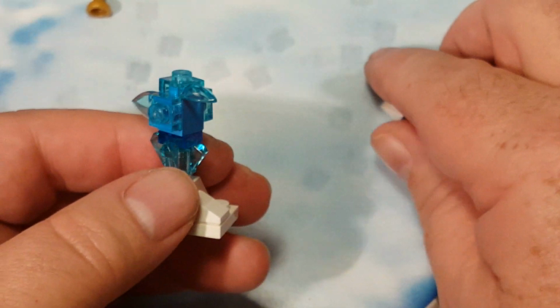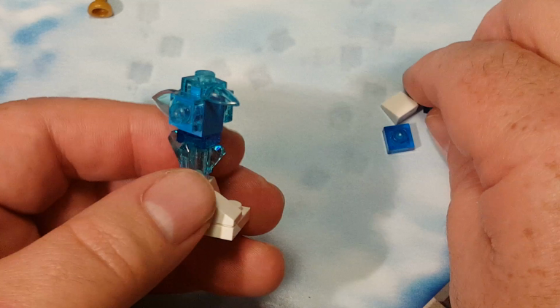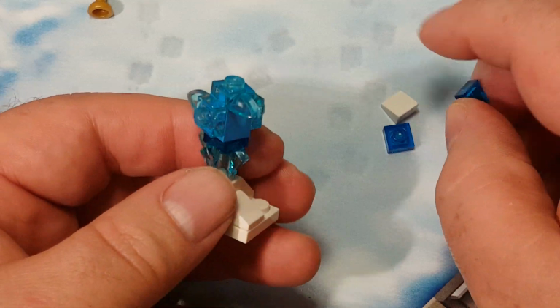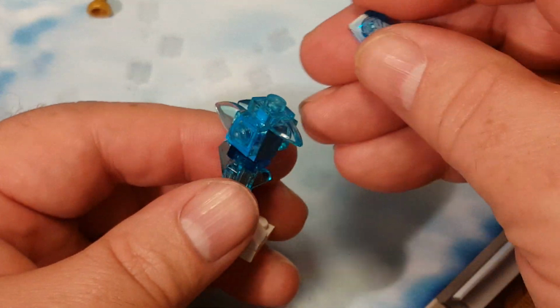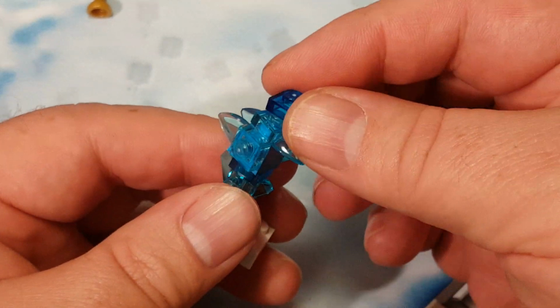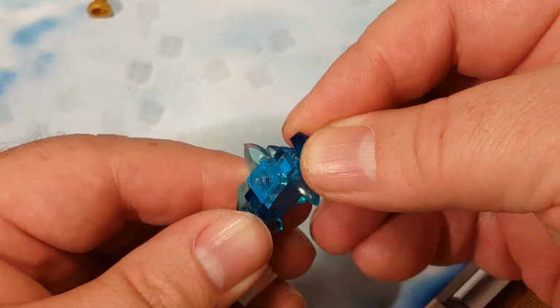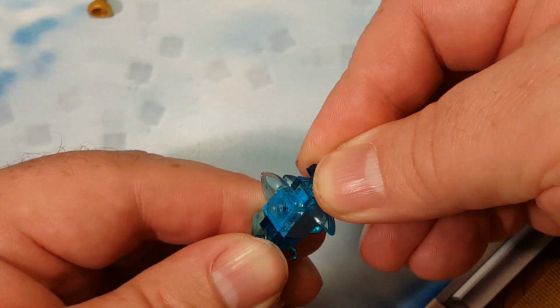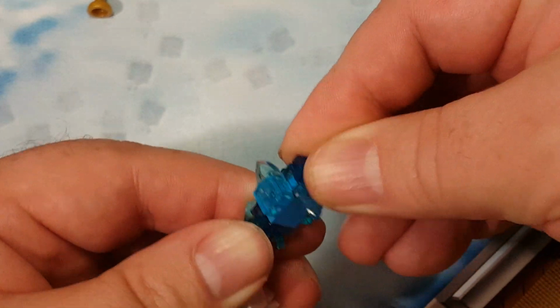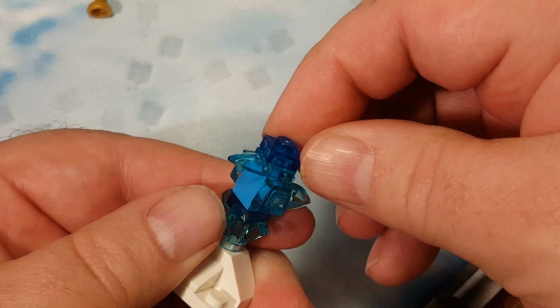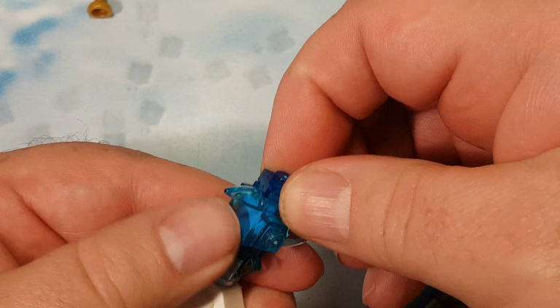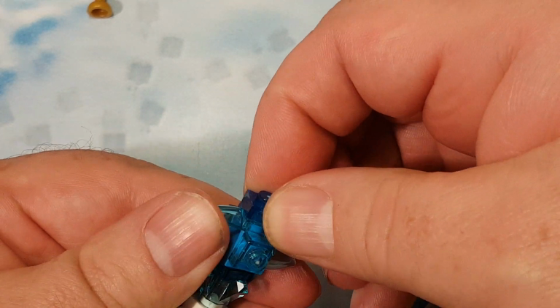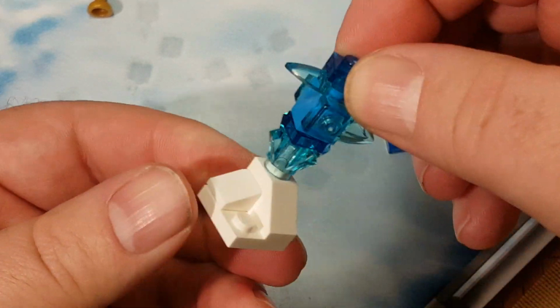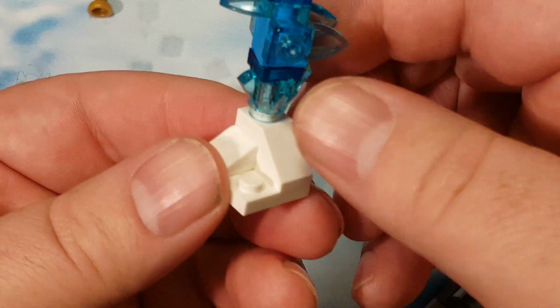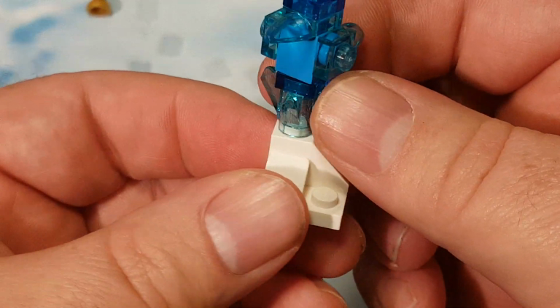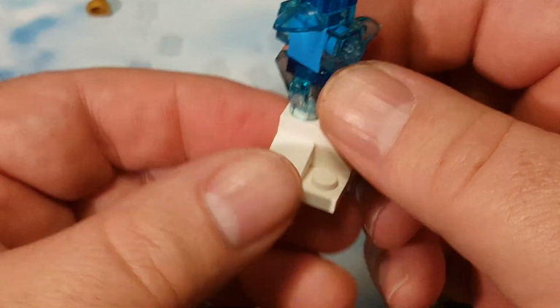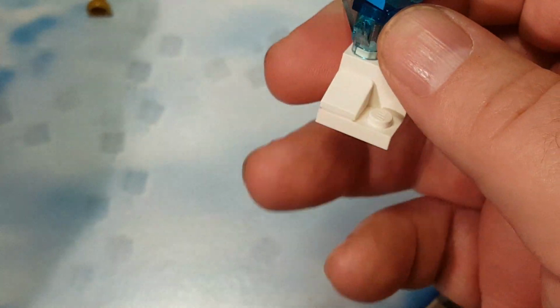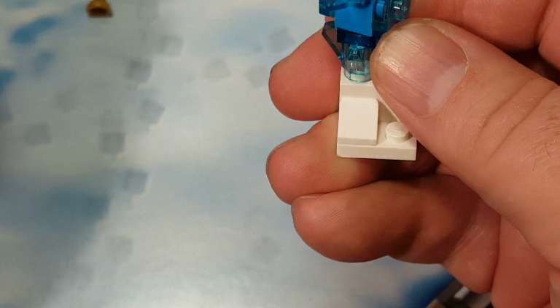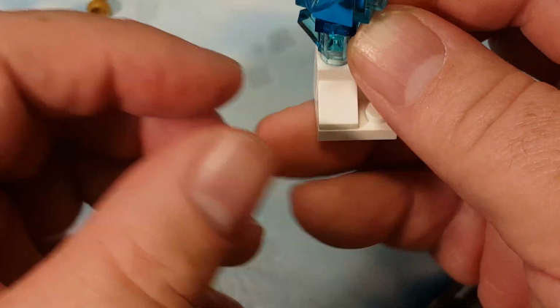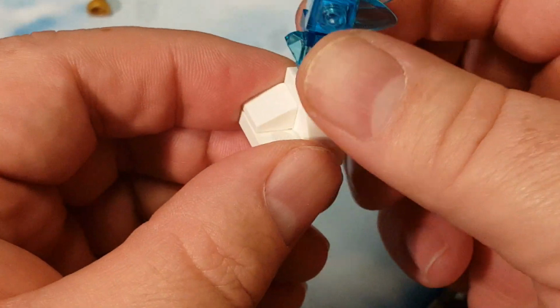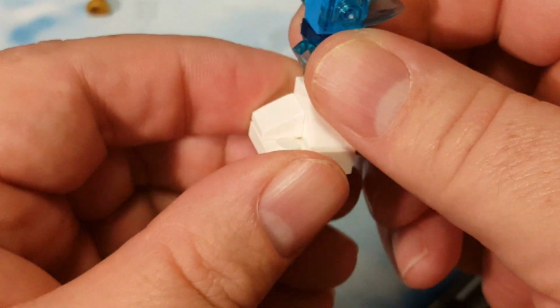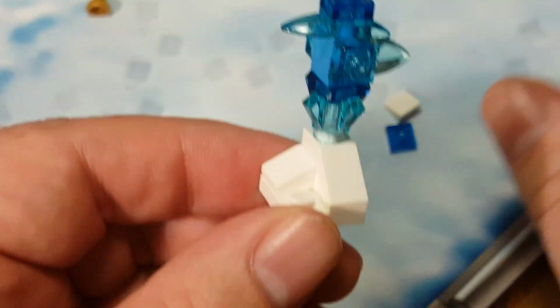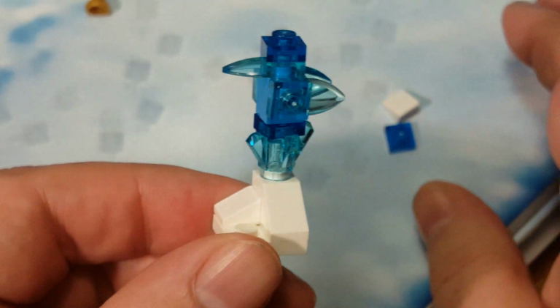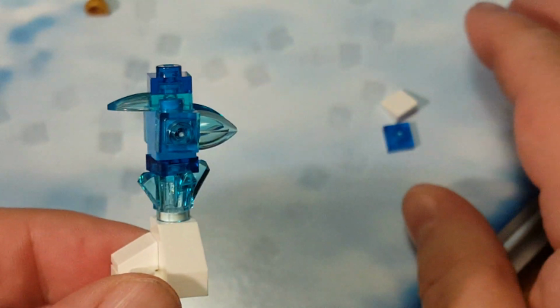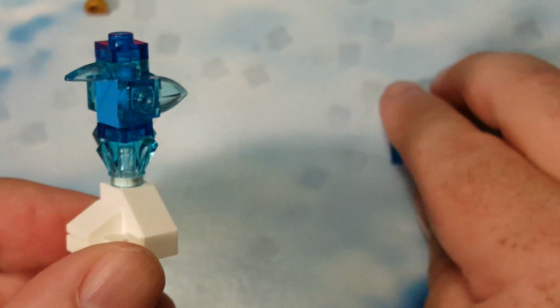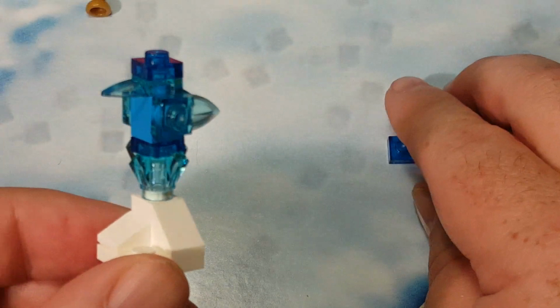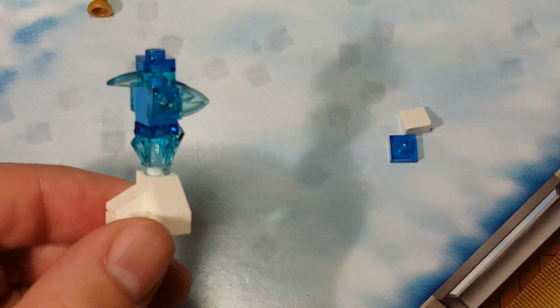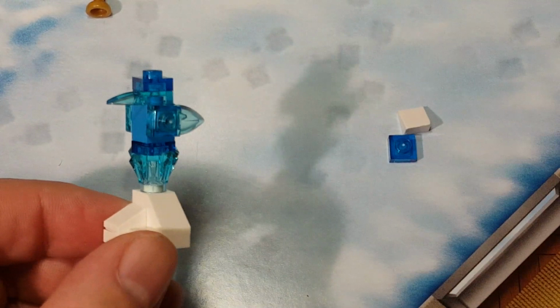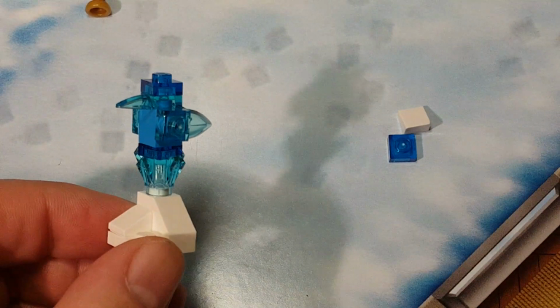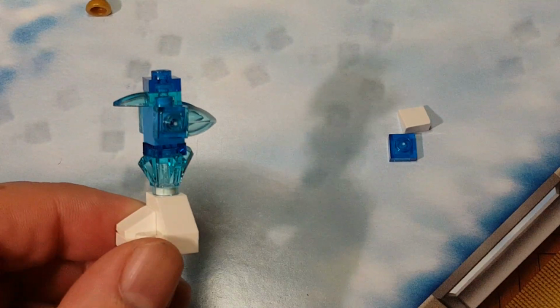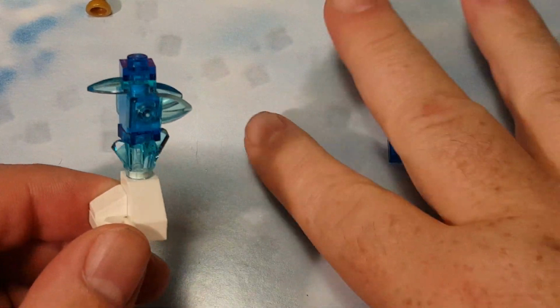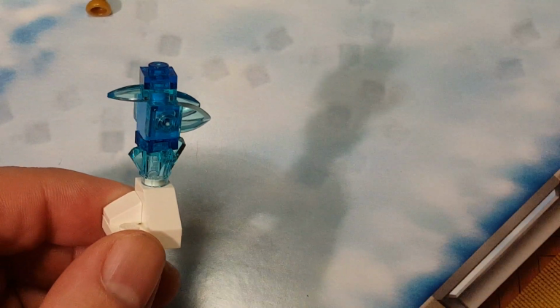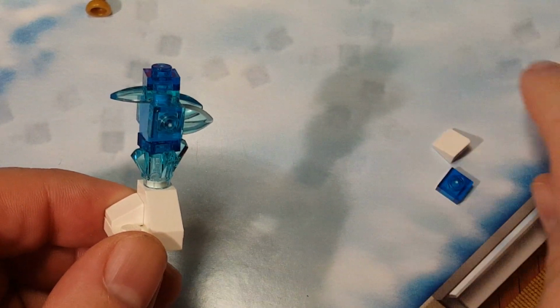And then the final piece goes on top like that. And here we have a bird made of ice — an ice sculpture bird. So there we go.